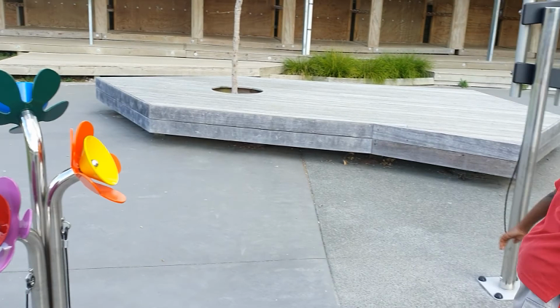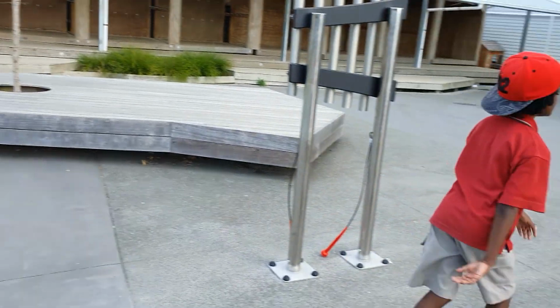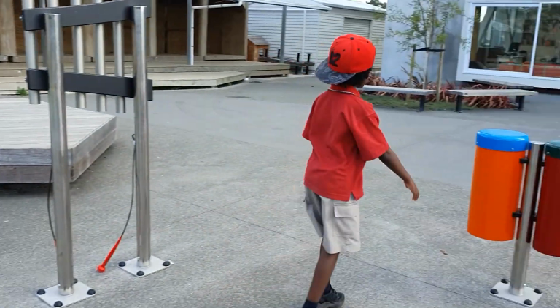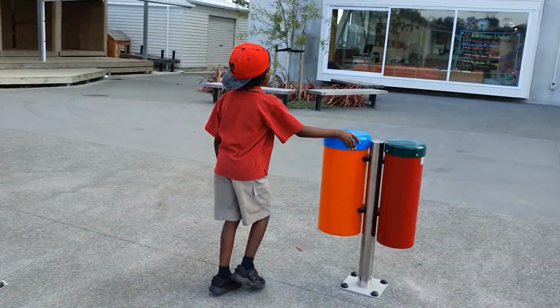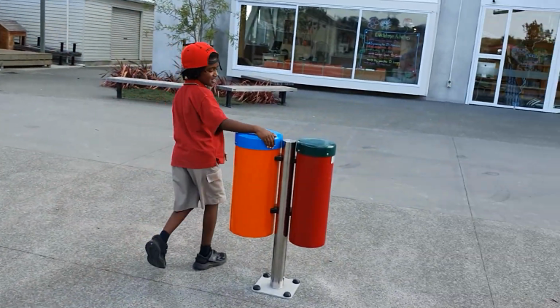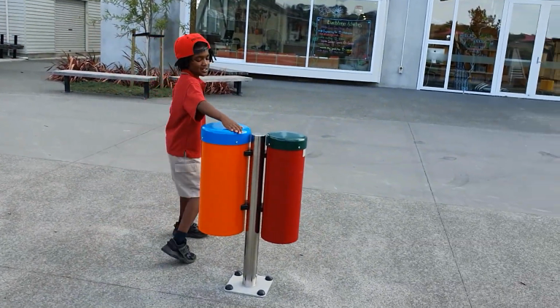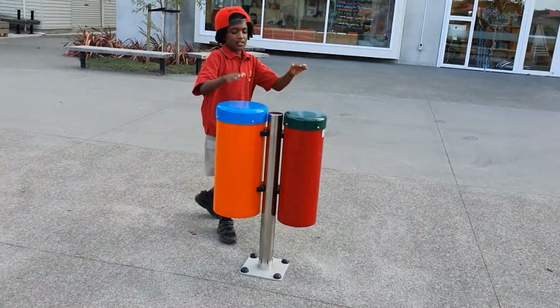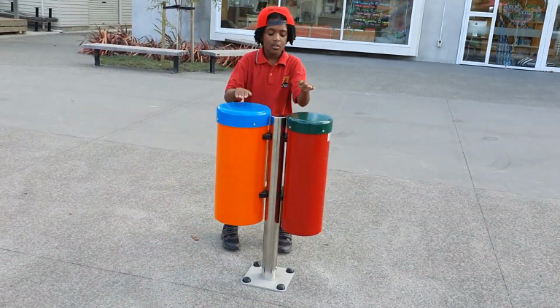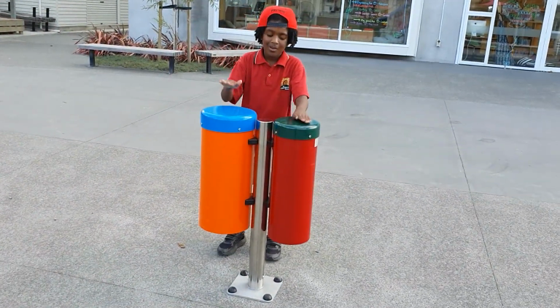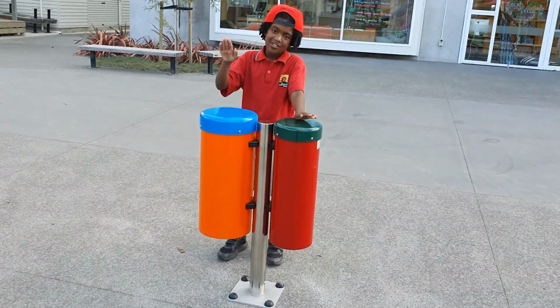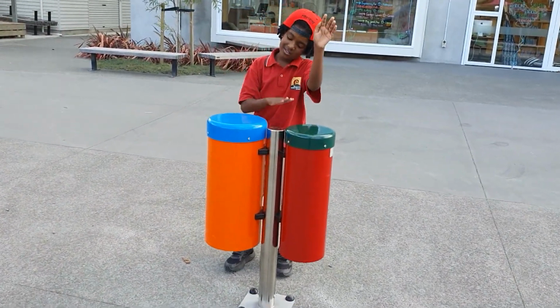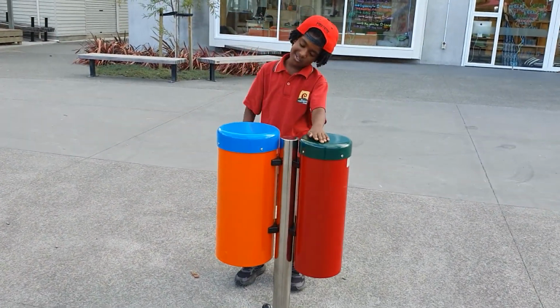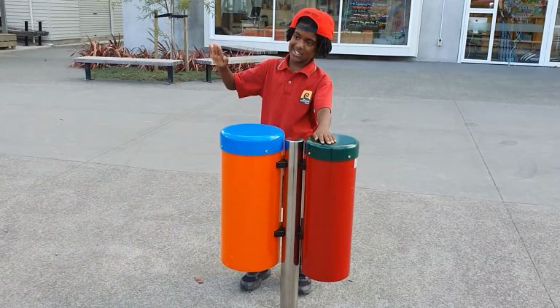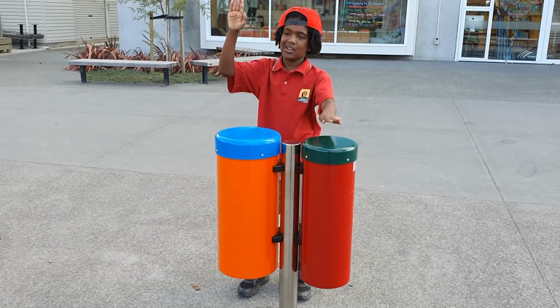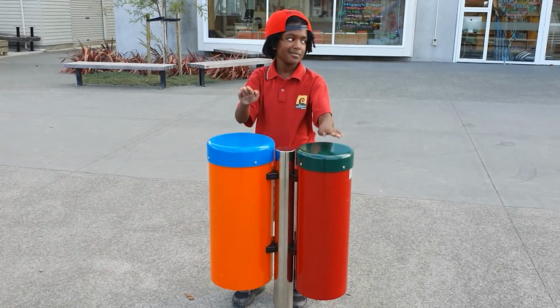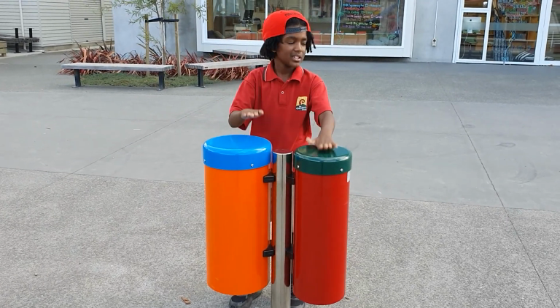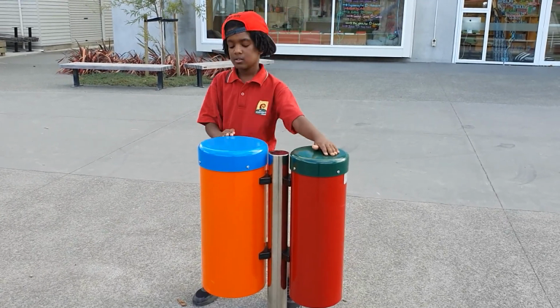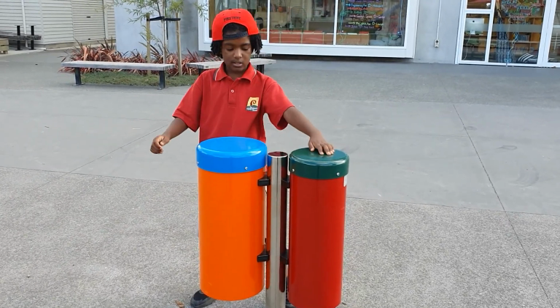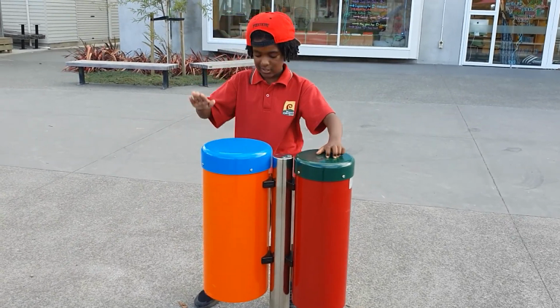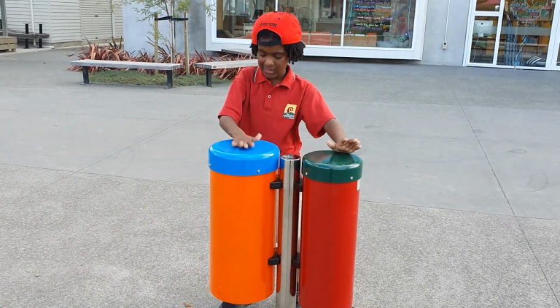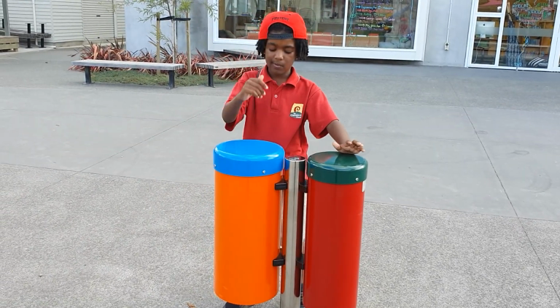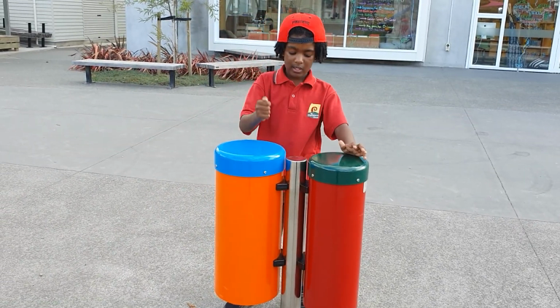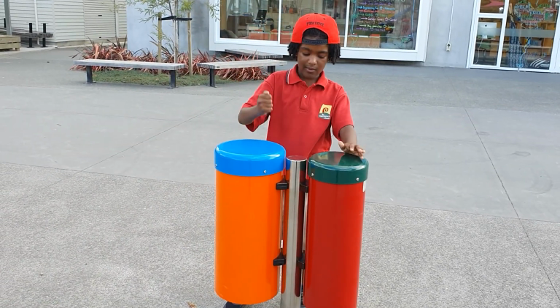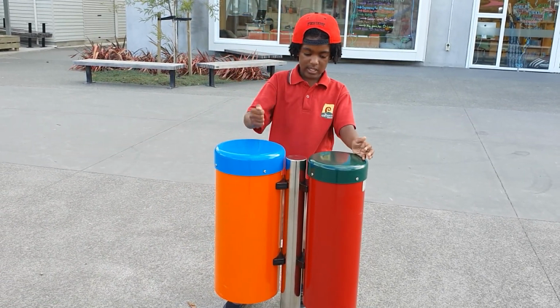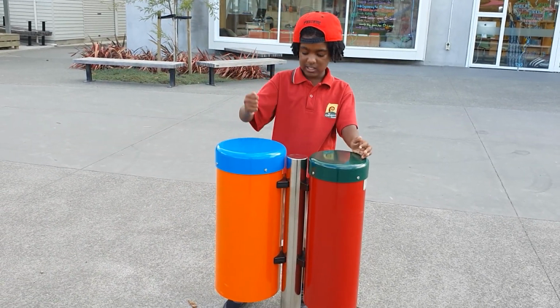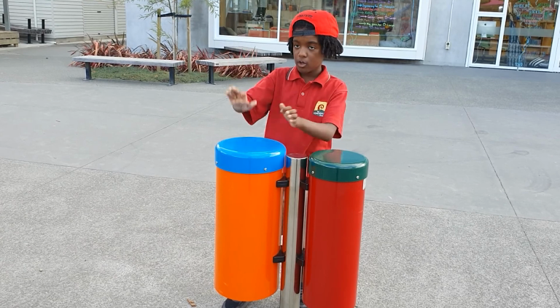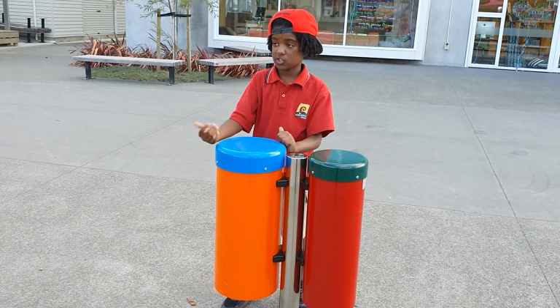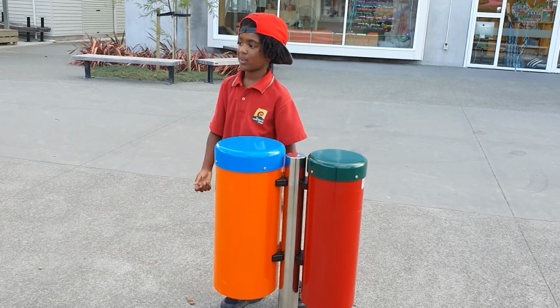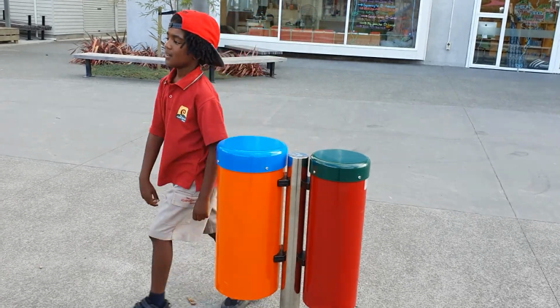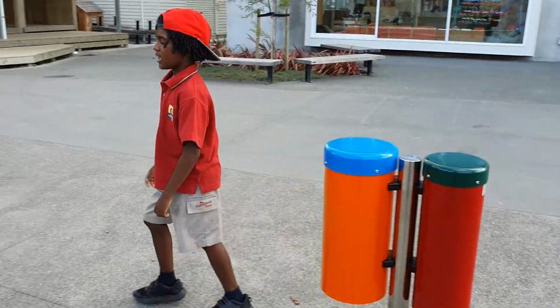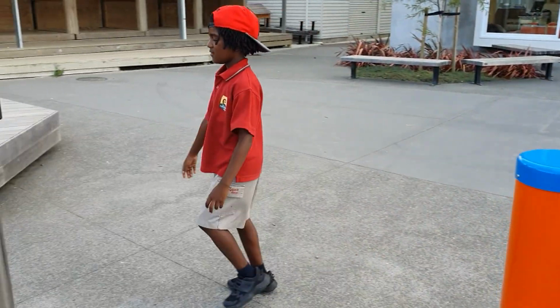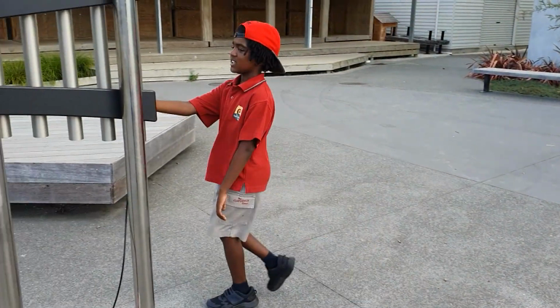And the drums, easy. Just hit them. You don't want to hit them more, like heavy, really hard stuff, or else it'll break.